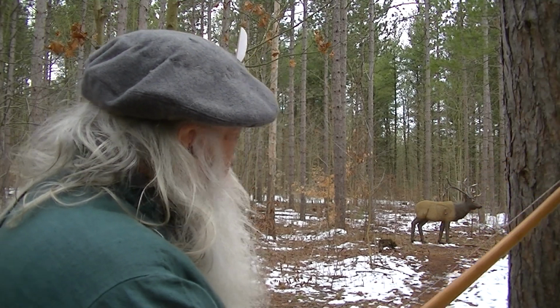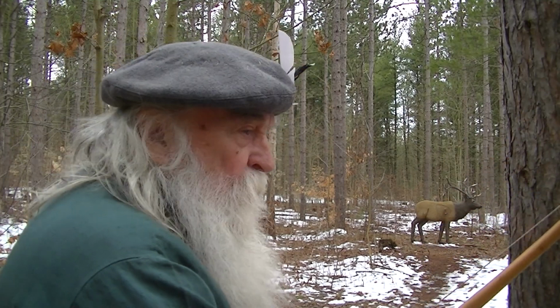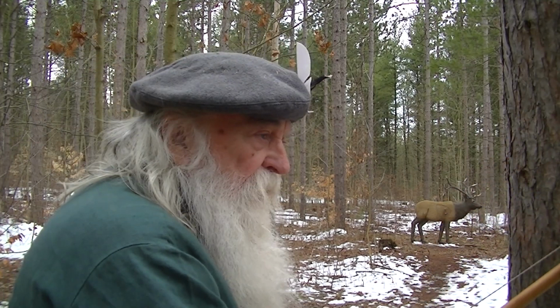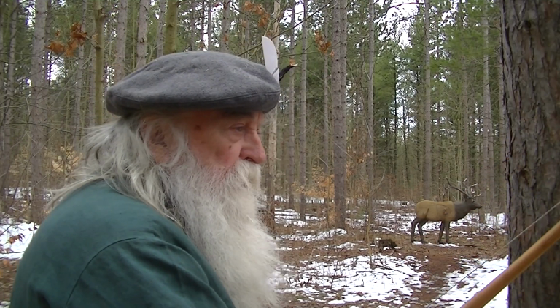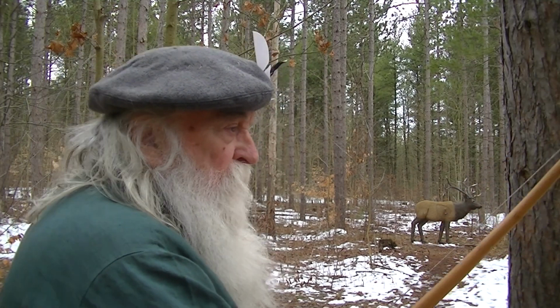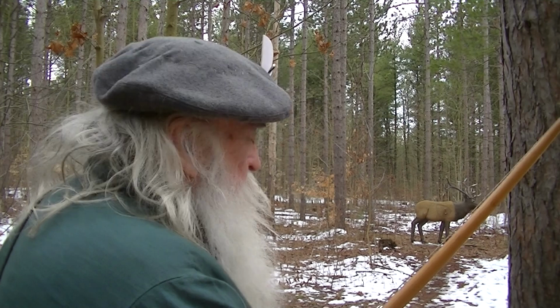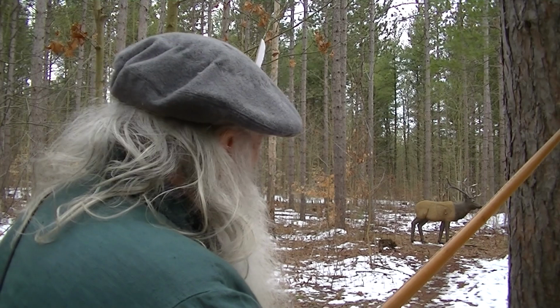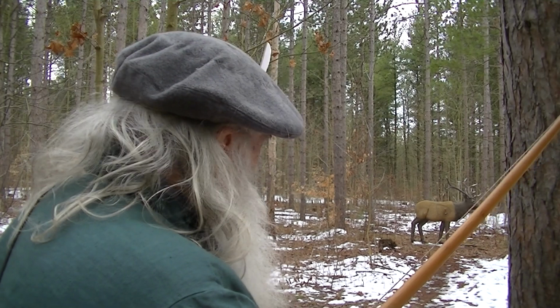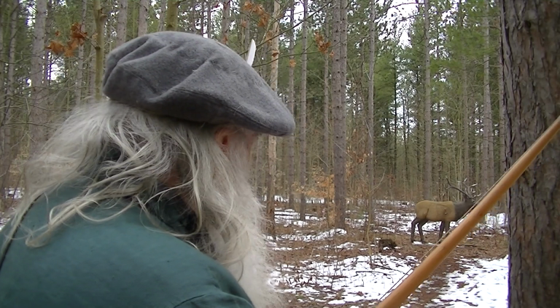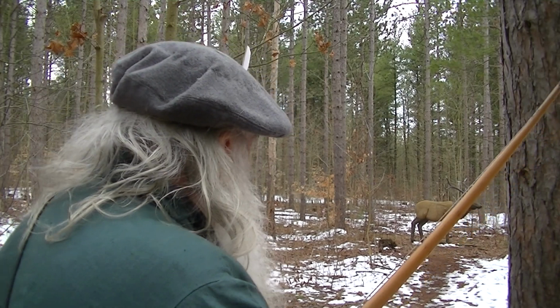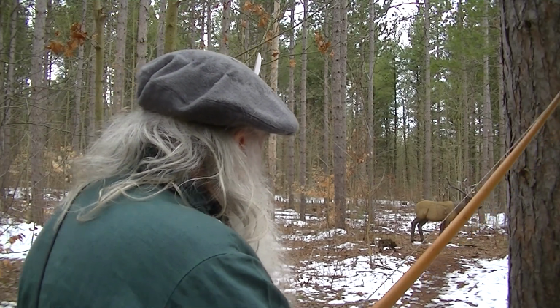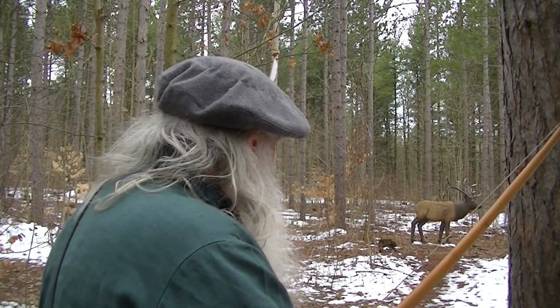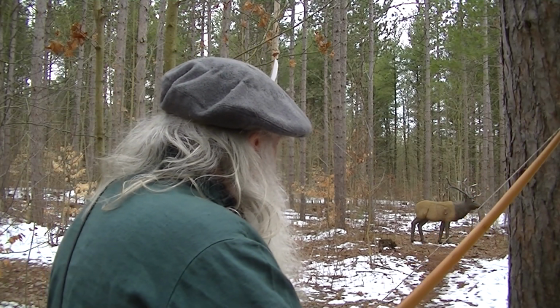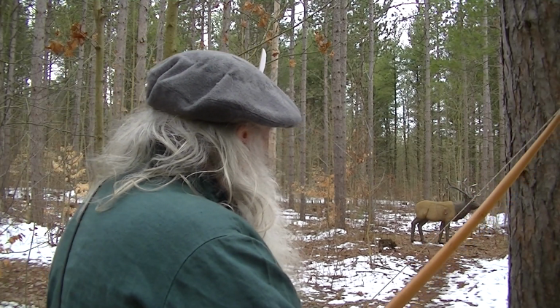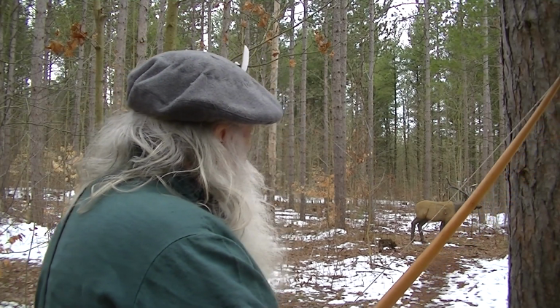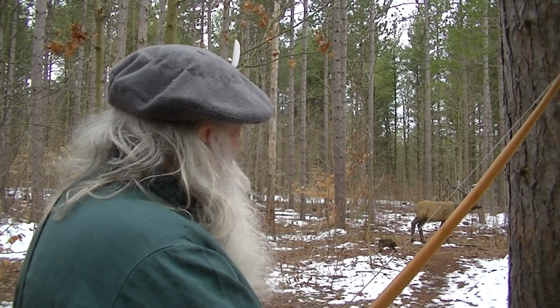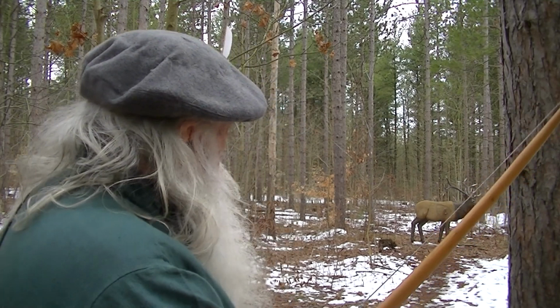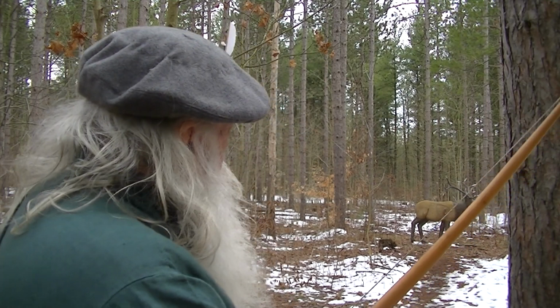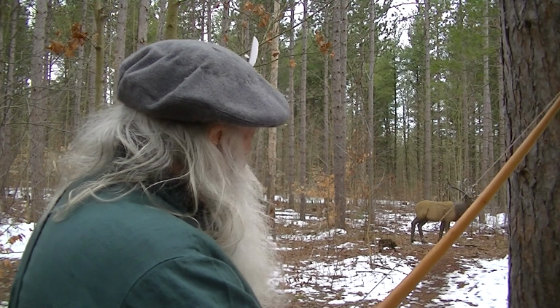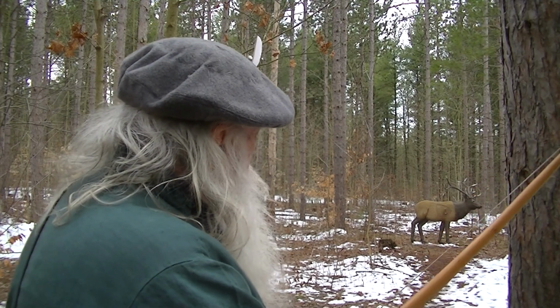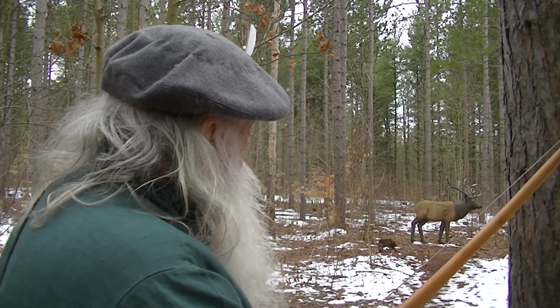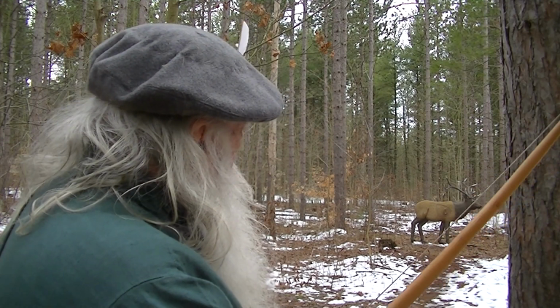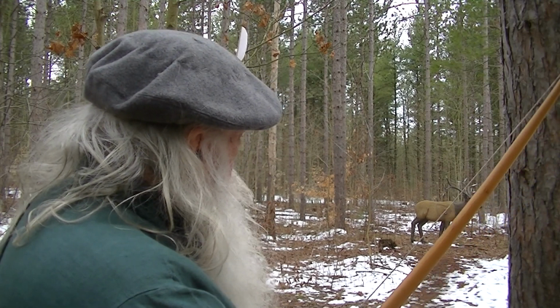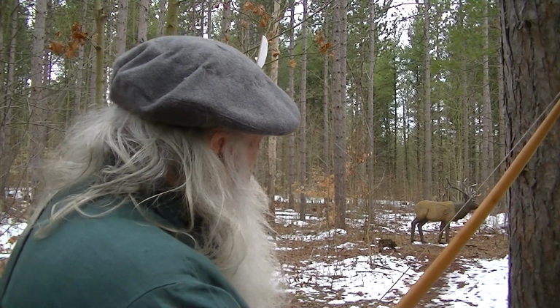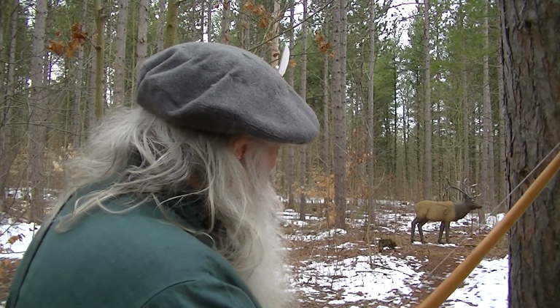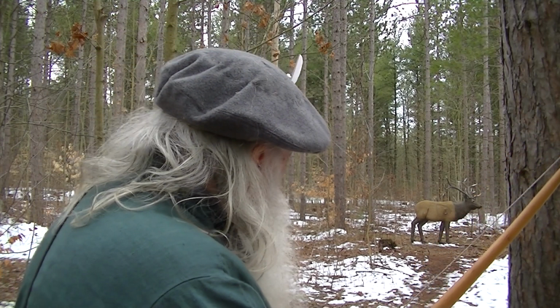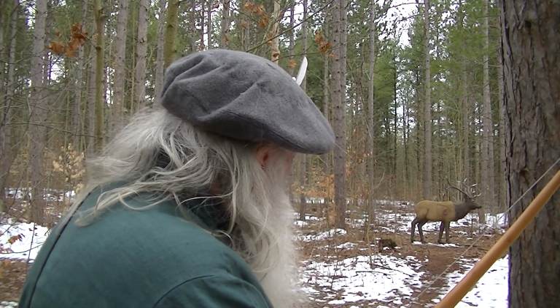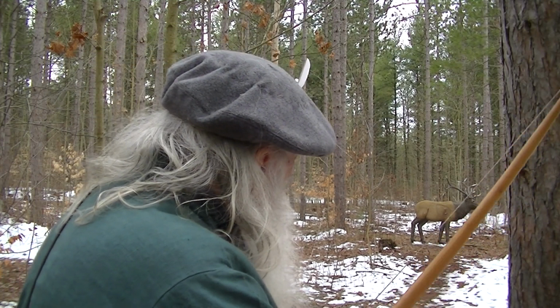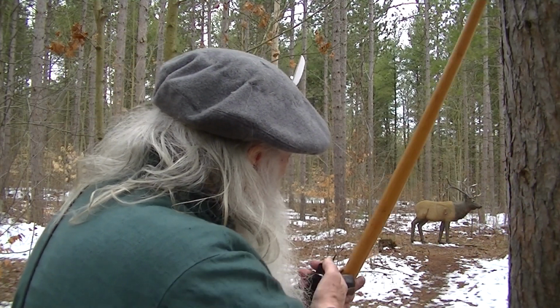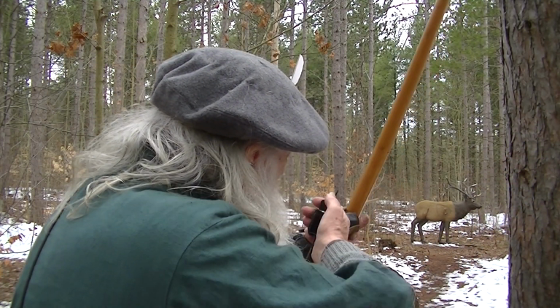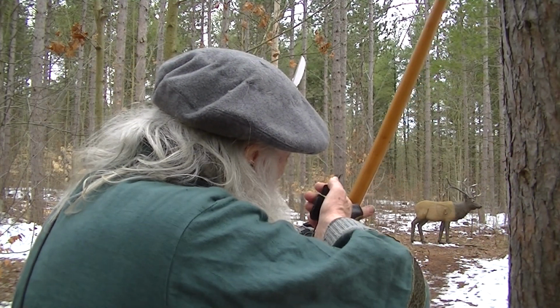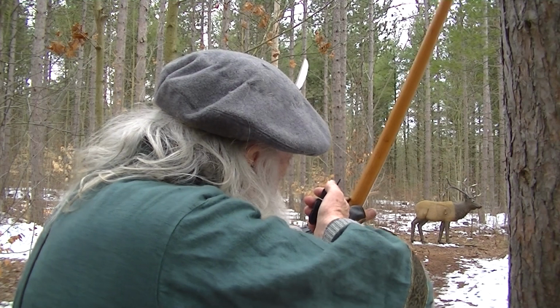Look at the start — my bow is down. There is no pre-aim. Look at the target. I just stand up fairly natural. Bend my front knee. And now the bow comes up.